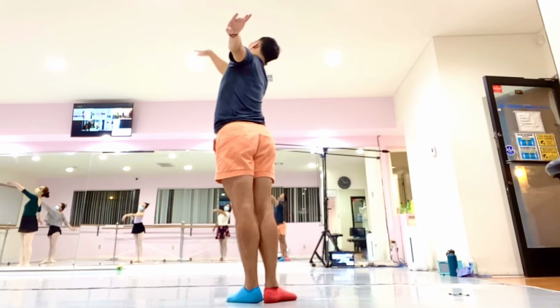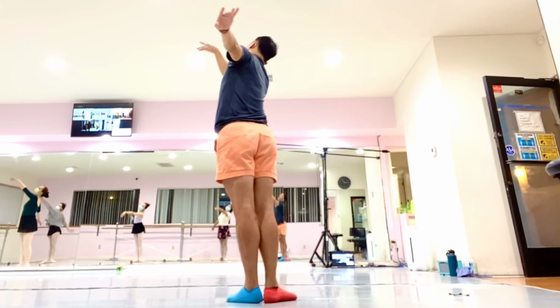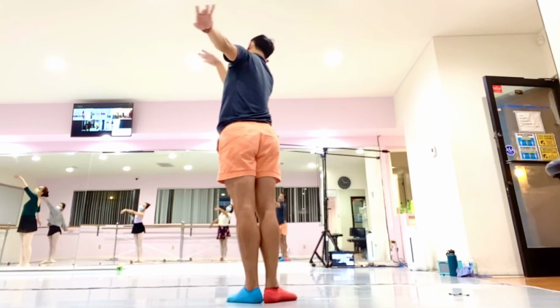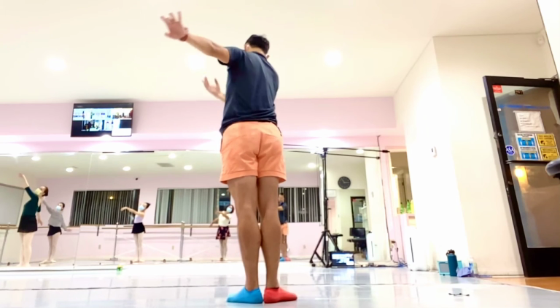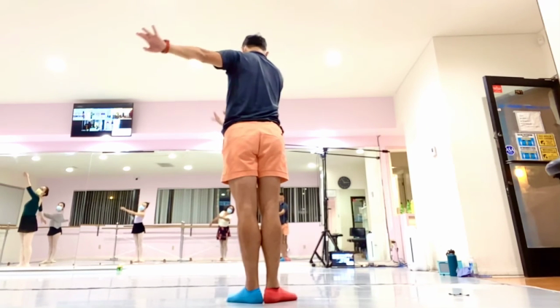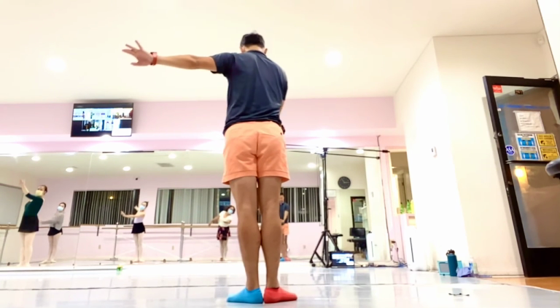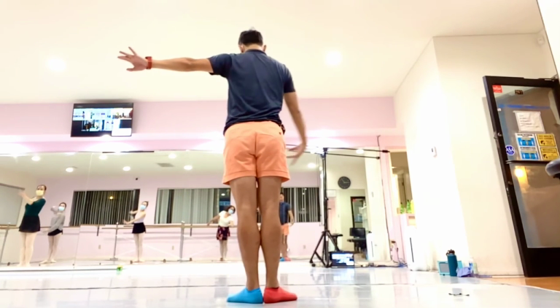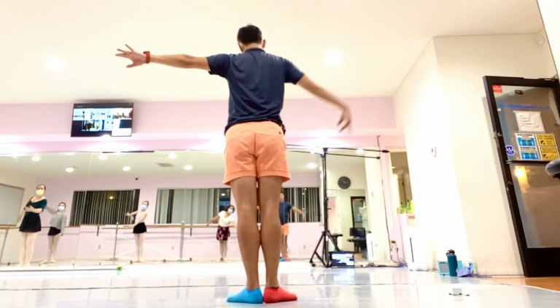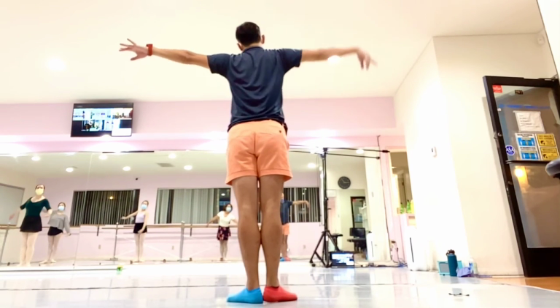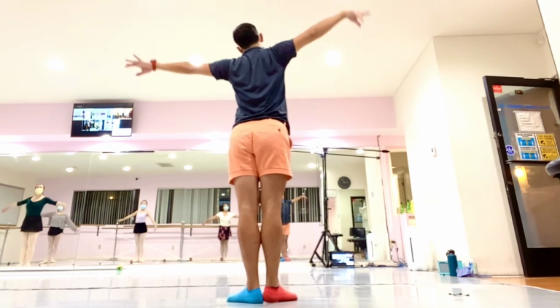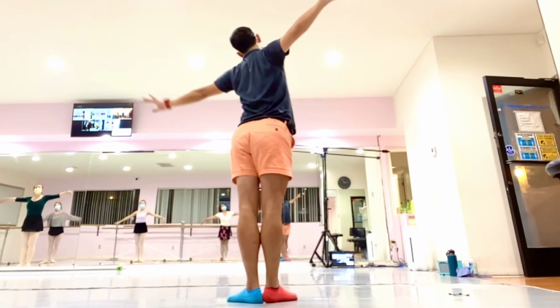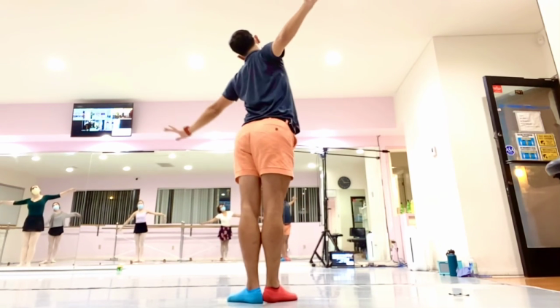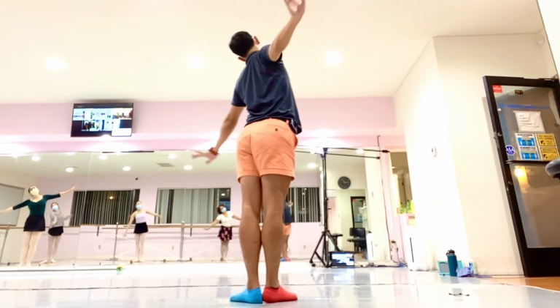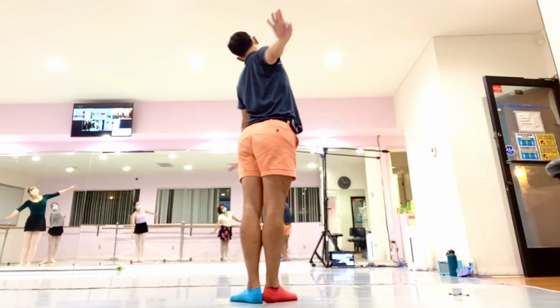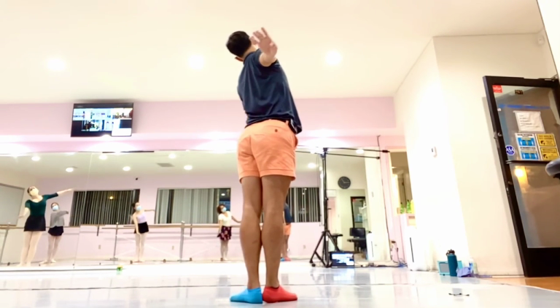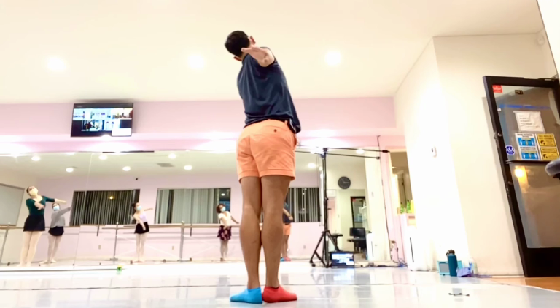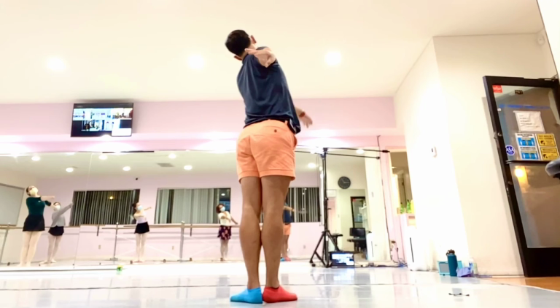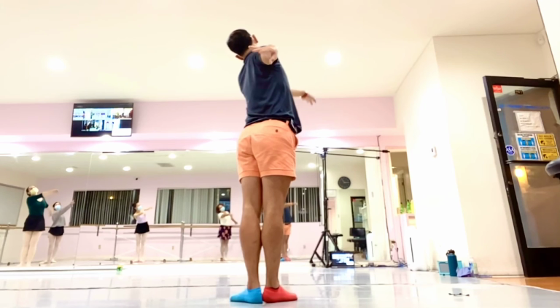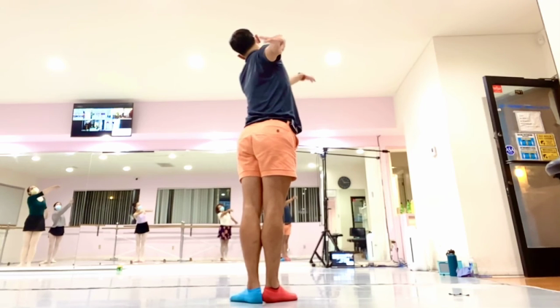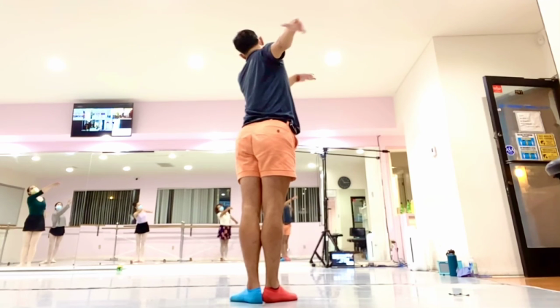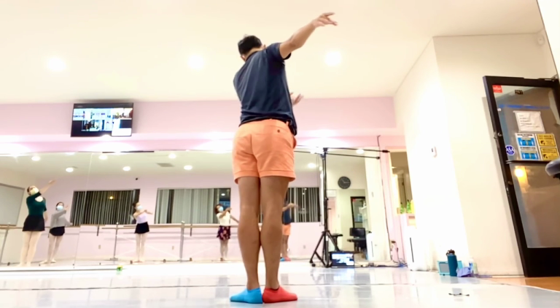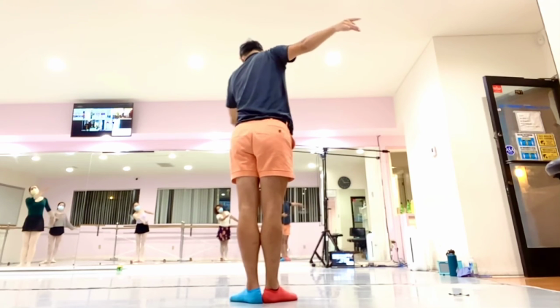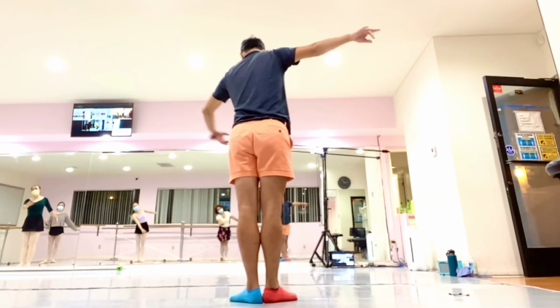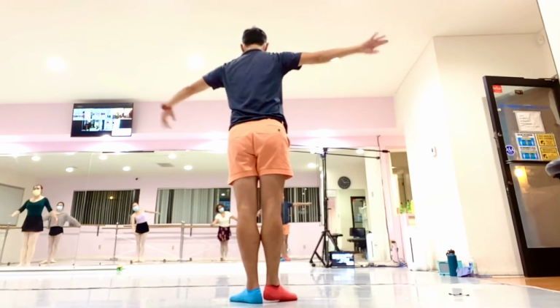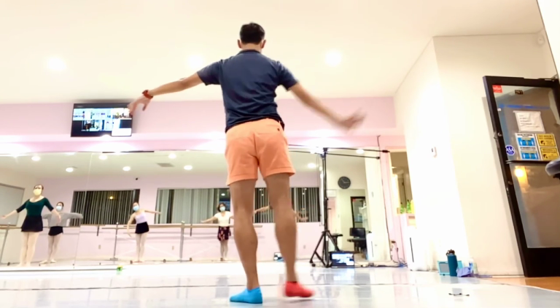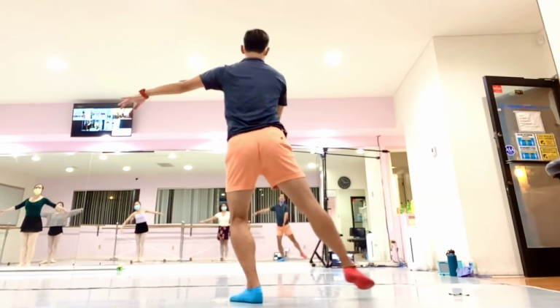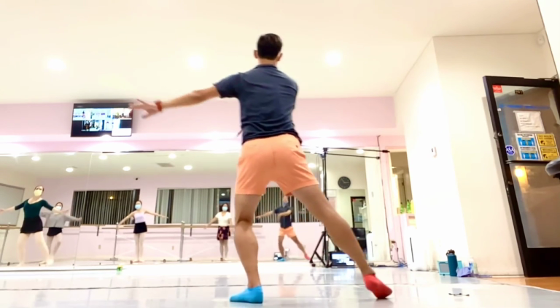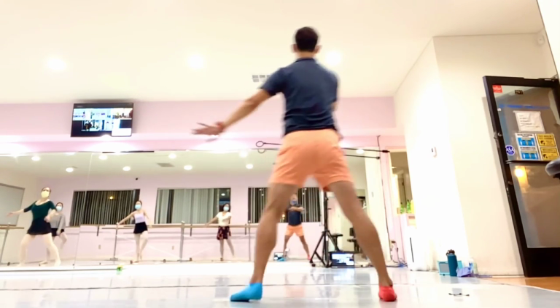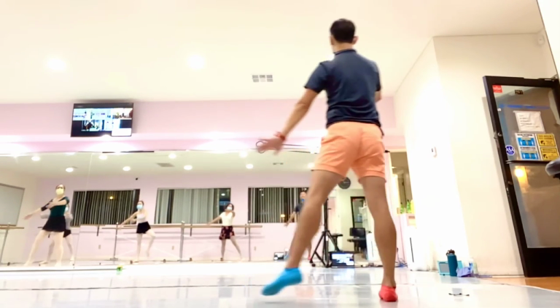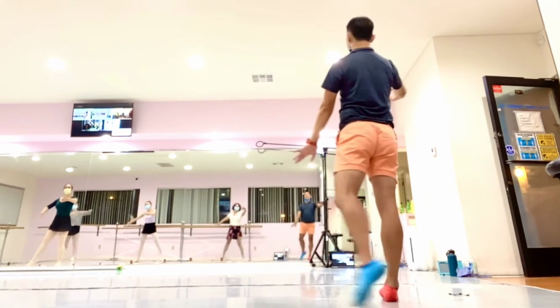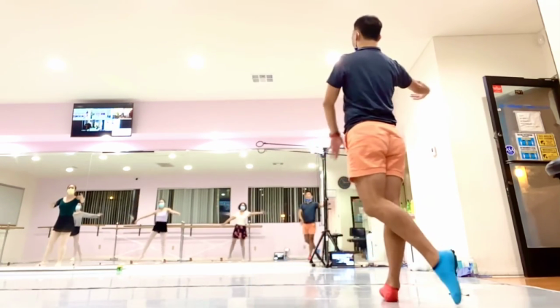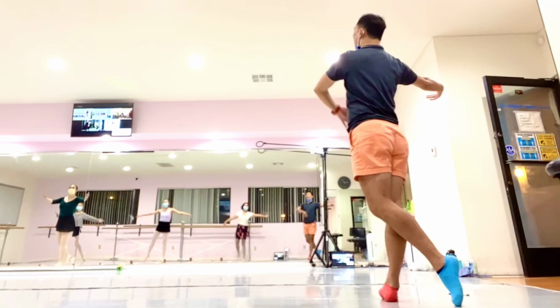And down. Look at the right side. And down. Step to the side. Right leg again.